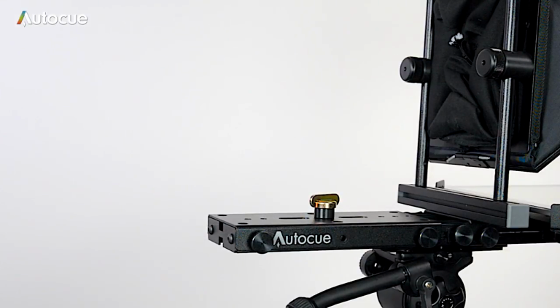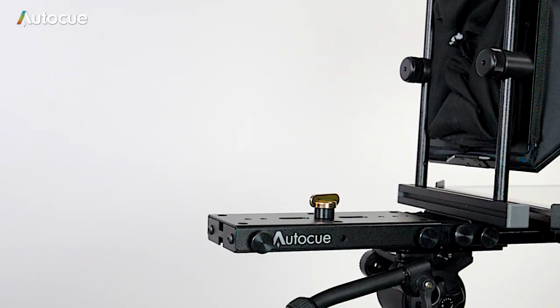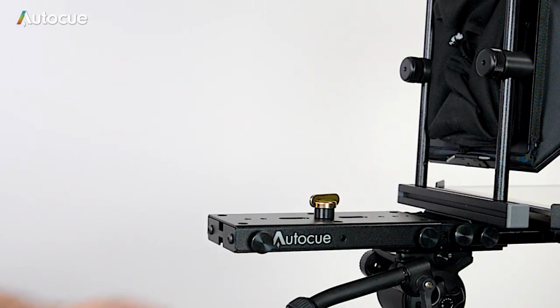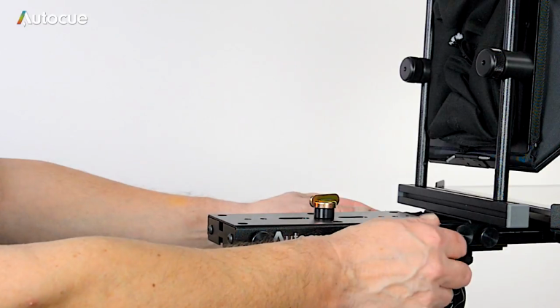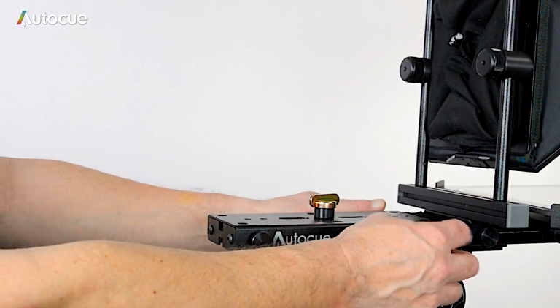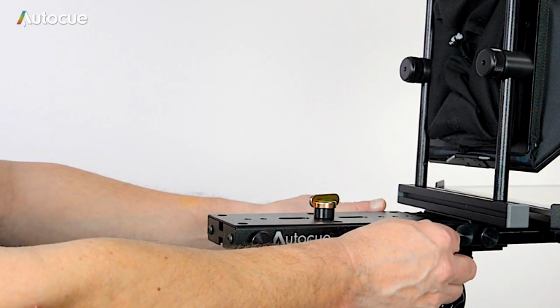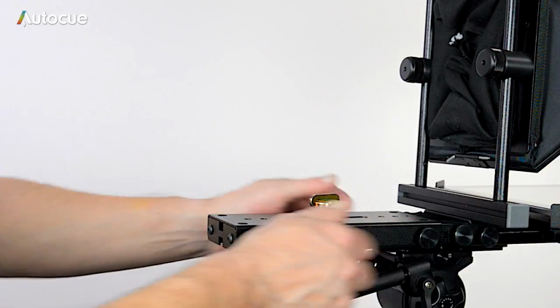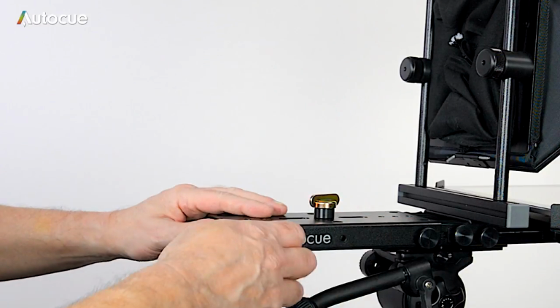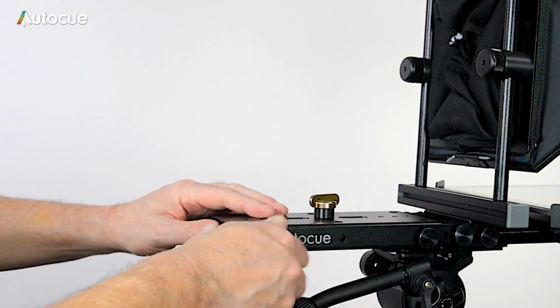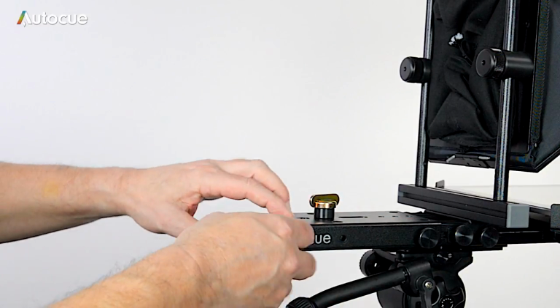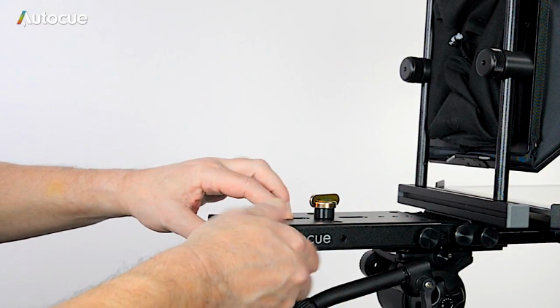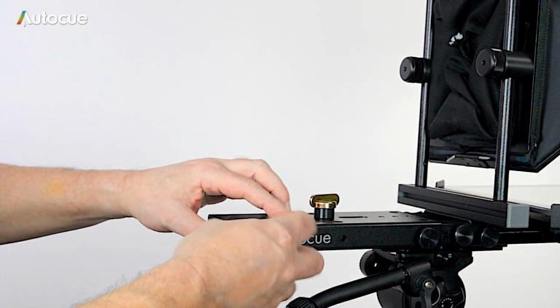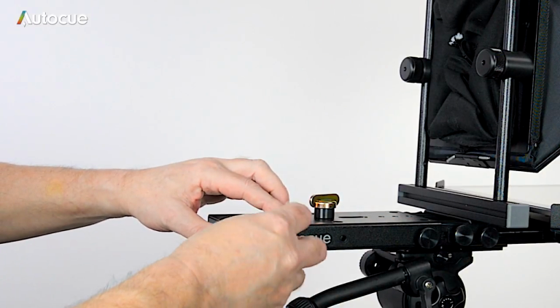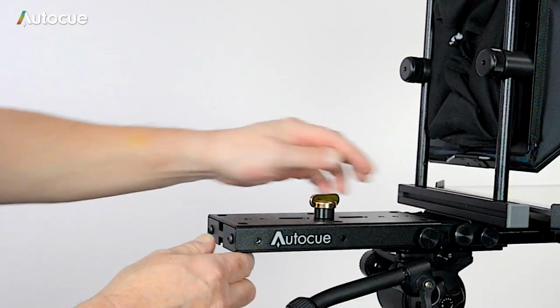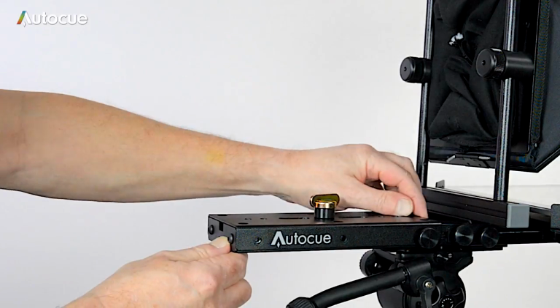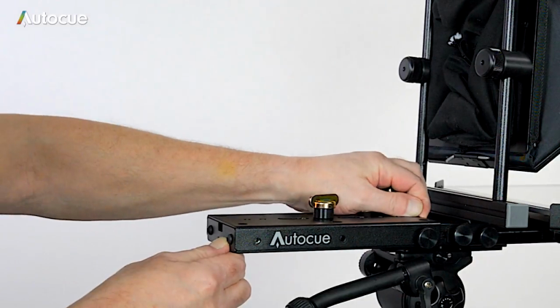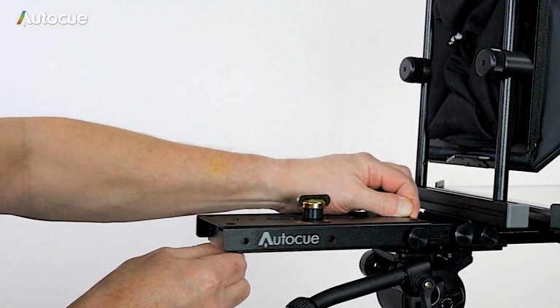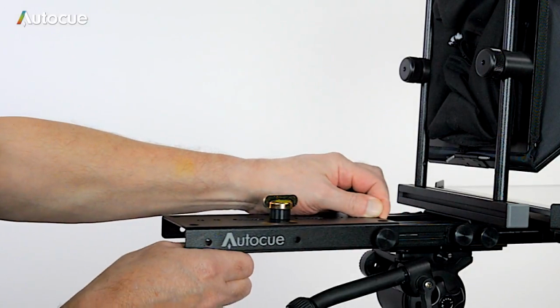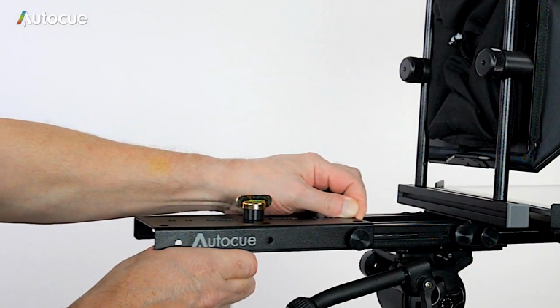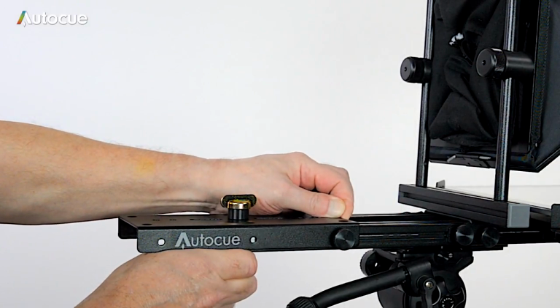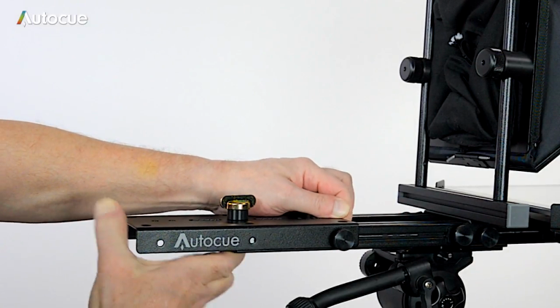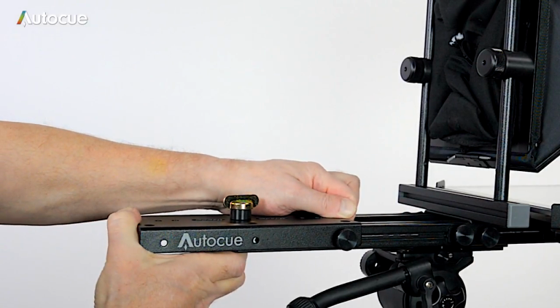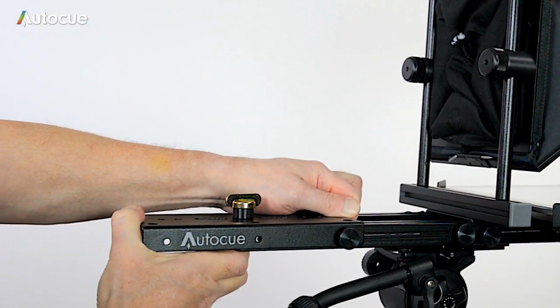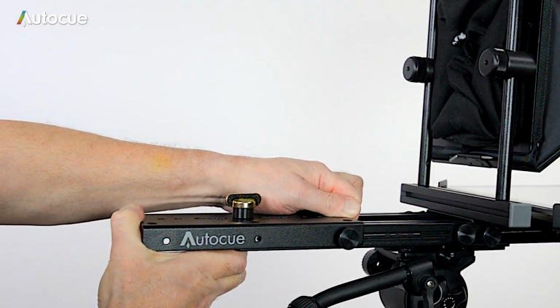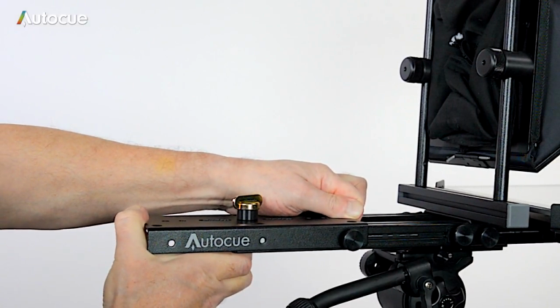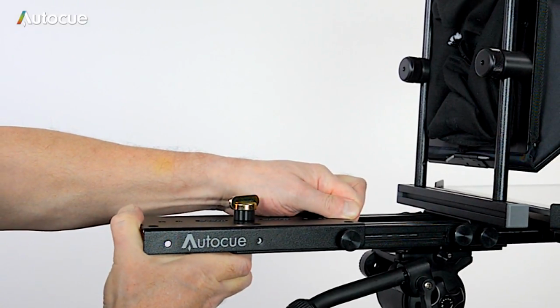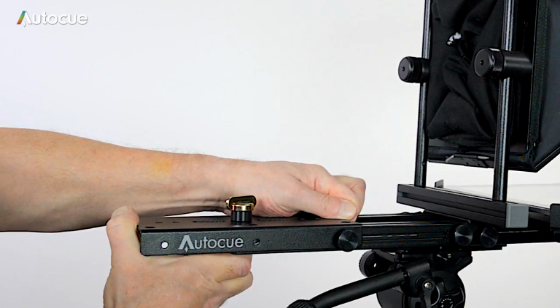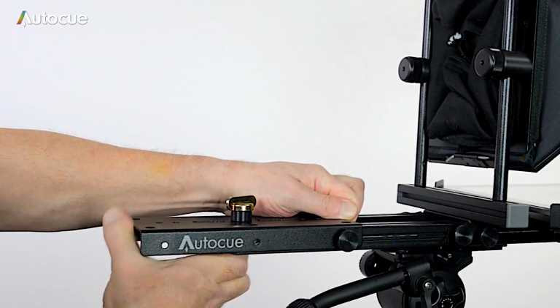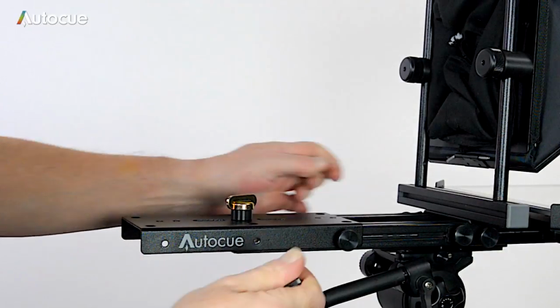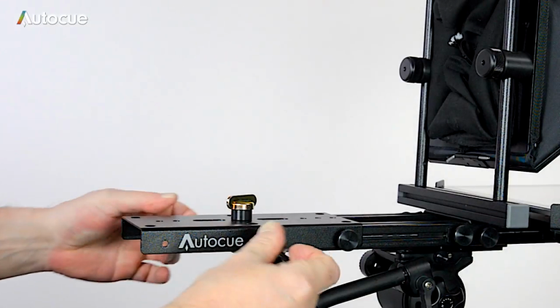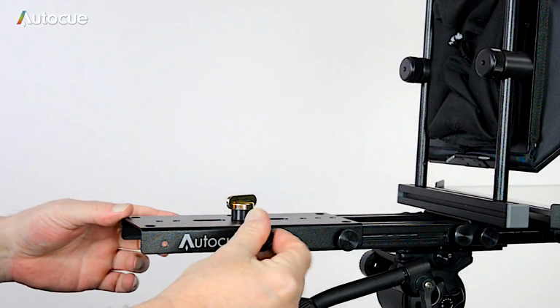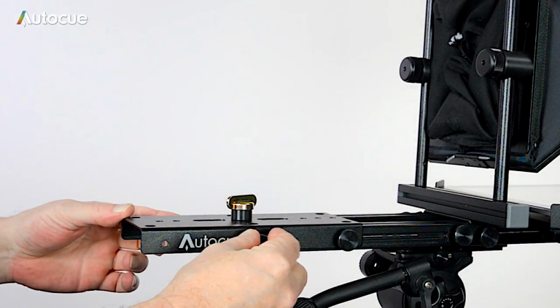To extend the length of the camera plate to mount large ENG cameras, simply remove two of the four thumb screws in the side of the camera mounting plate and slide it out, replacing the thumb screws in the next hole along.